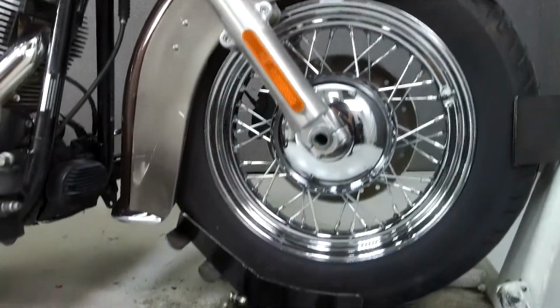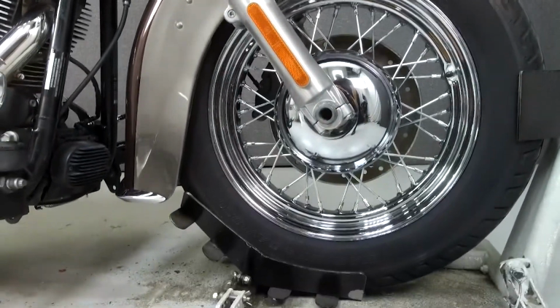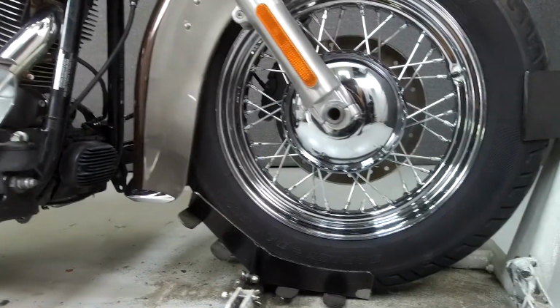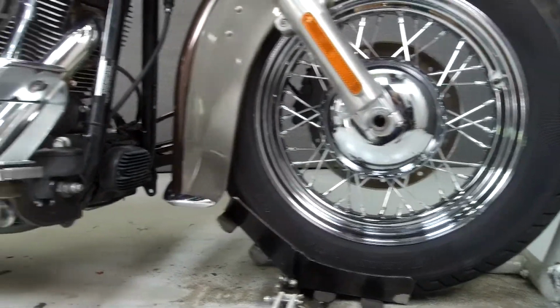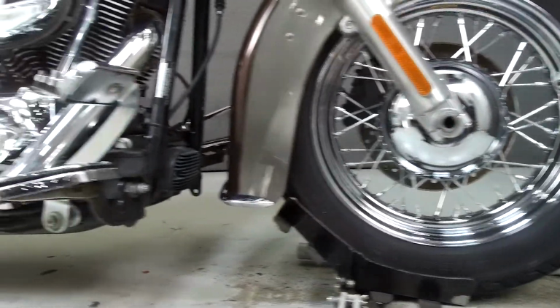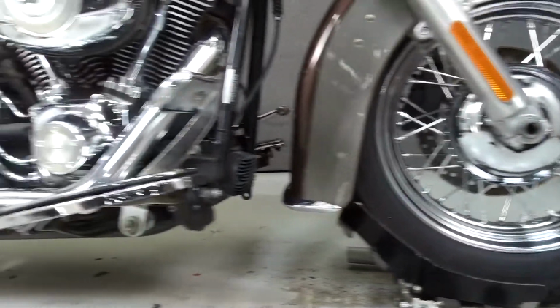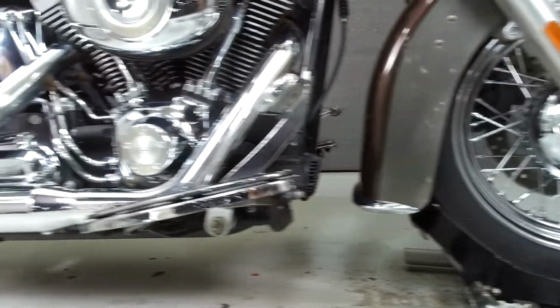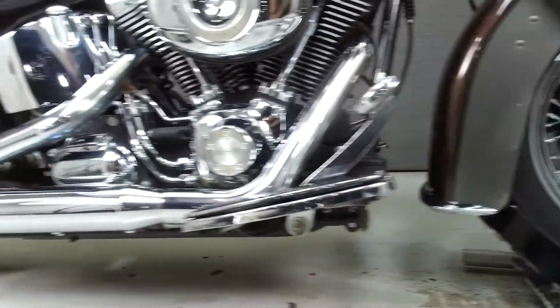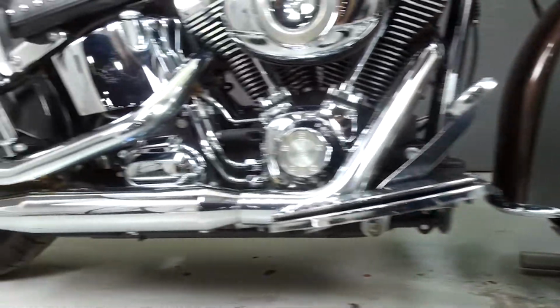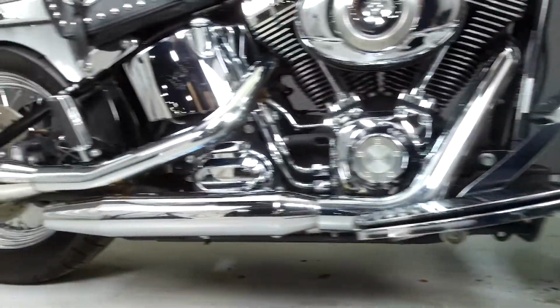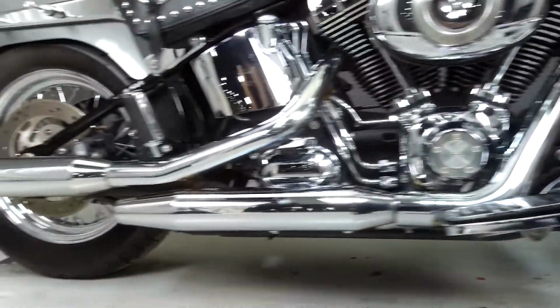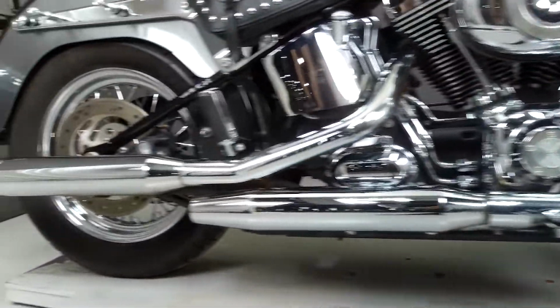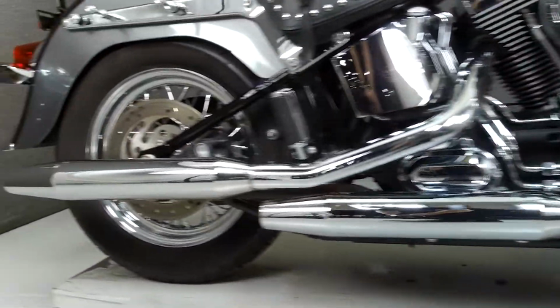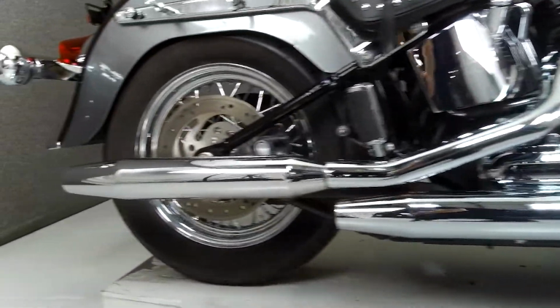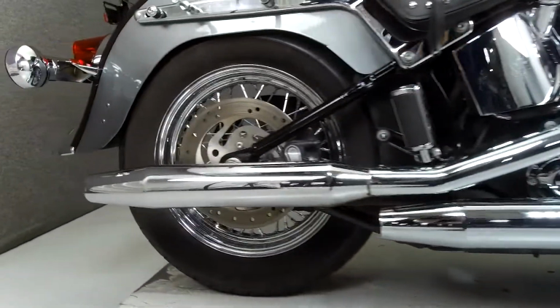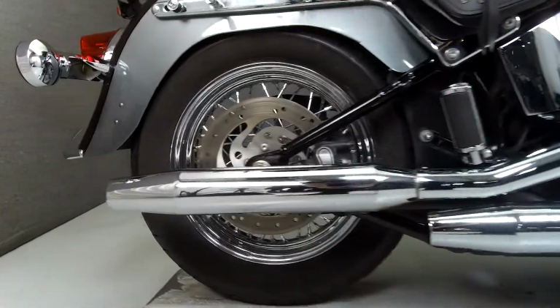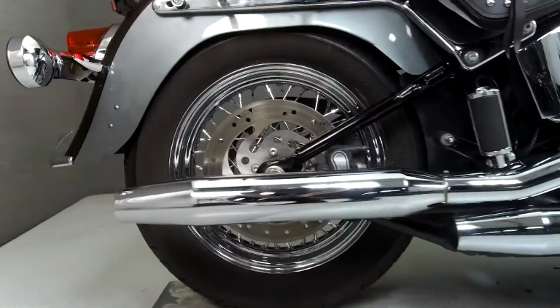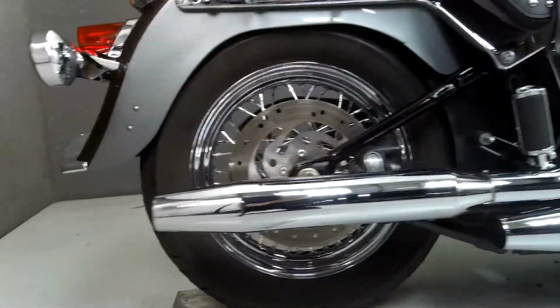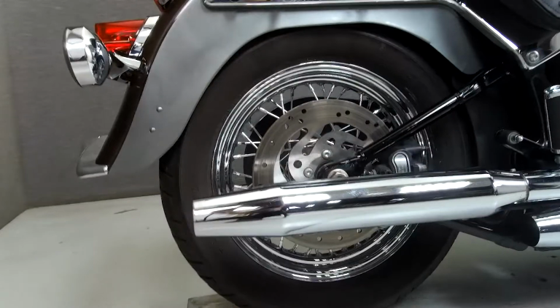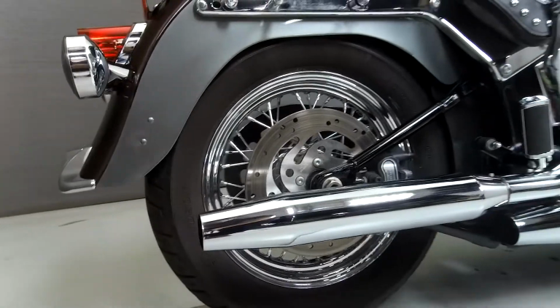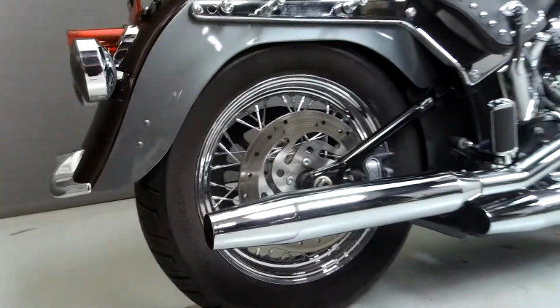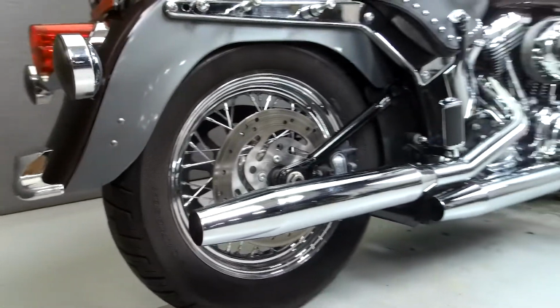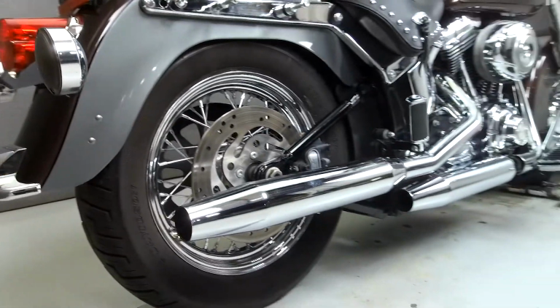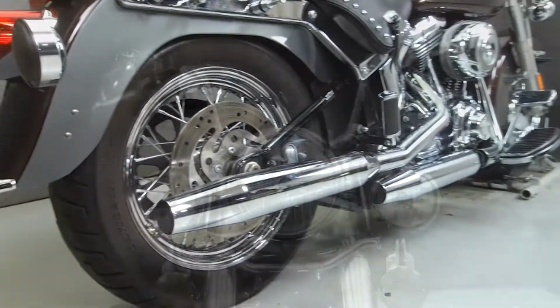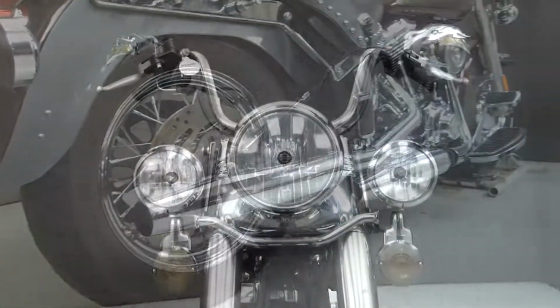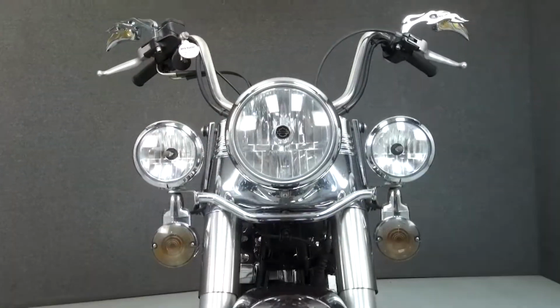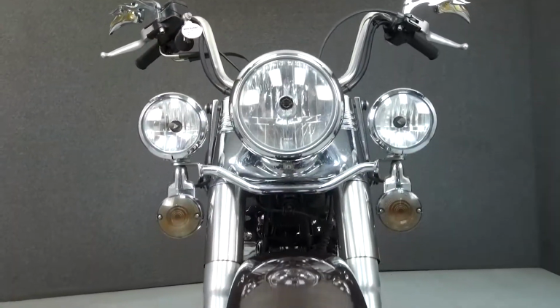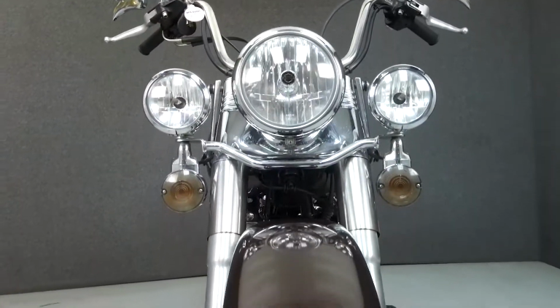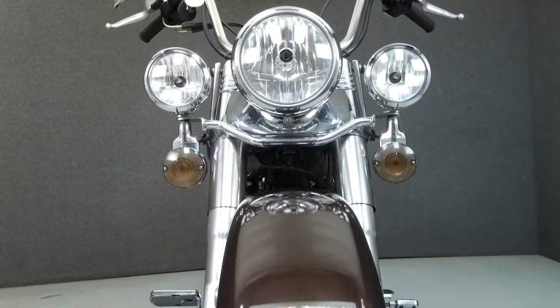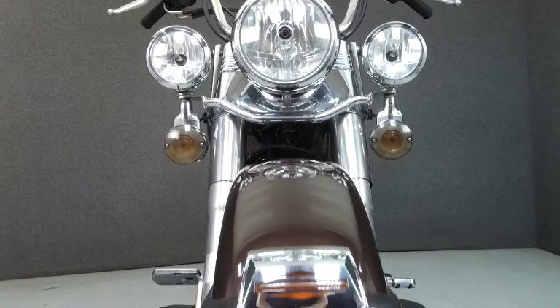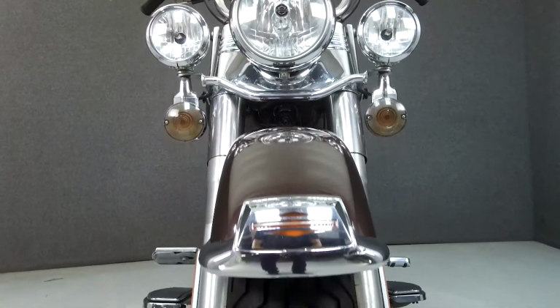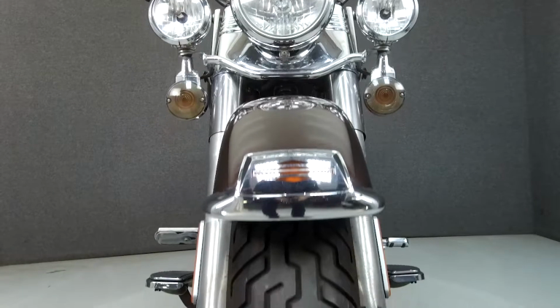This bike comes equipped with a security system with a Proximity FOB, and has been upgraded with smoke turn signal lenses, footboard inserts, foot brake pedal, shift pegs, custom paint, passenger foot pegs, aftermarket mirrors, and chrome switches.